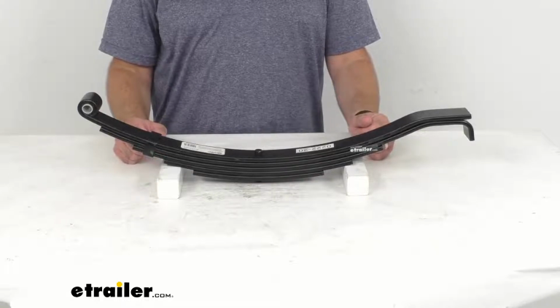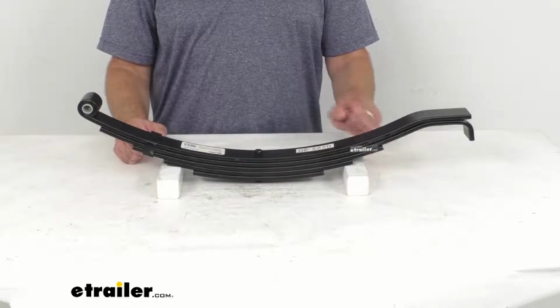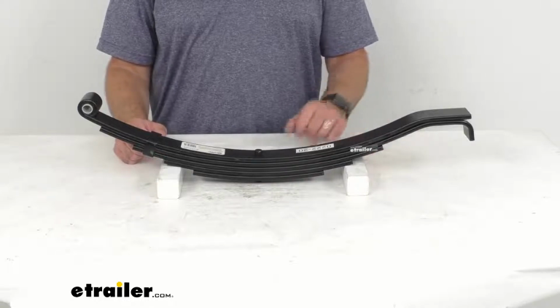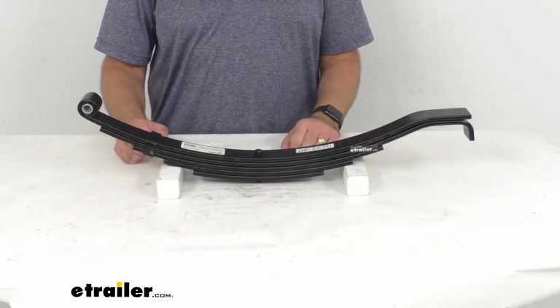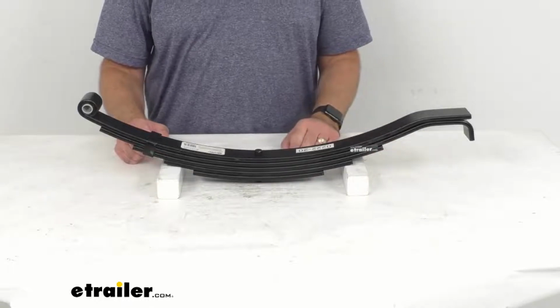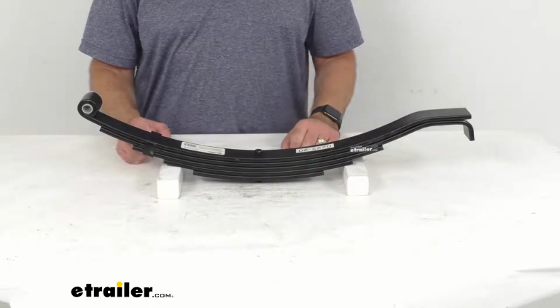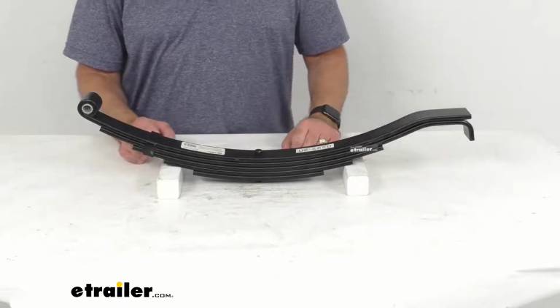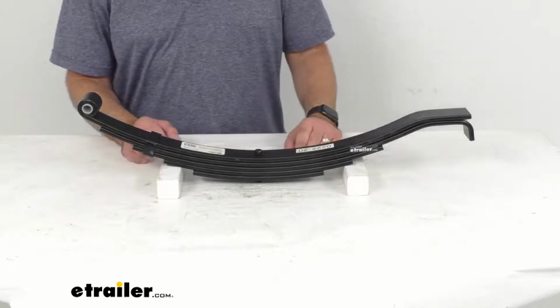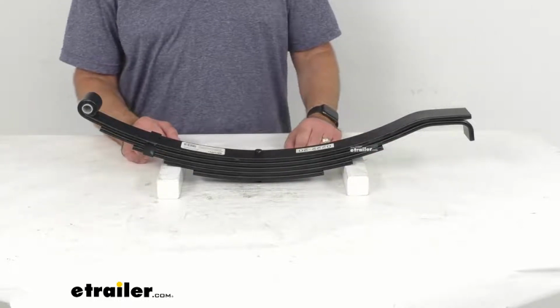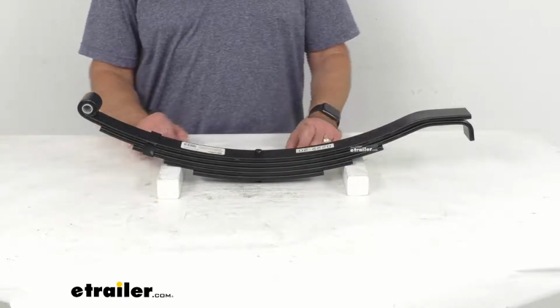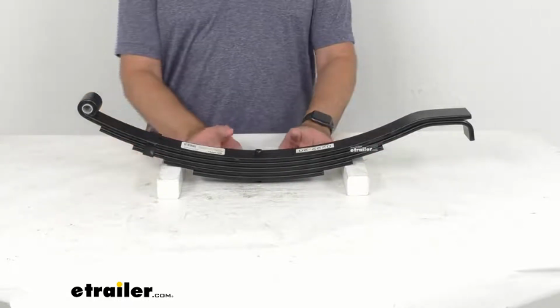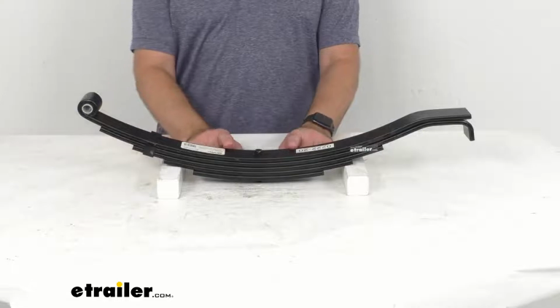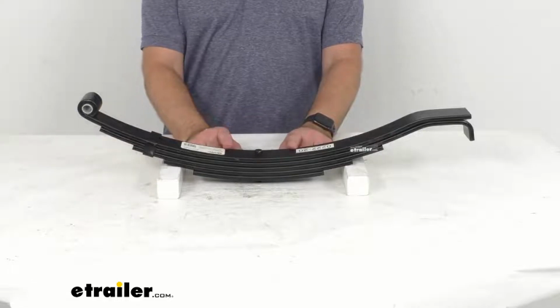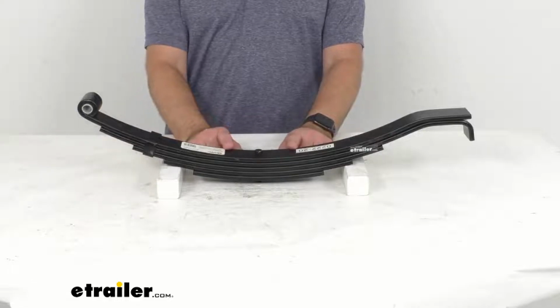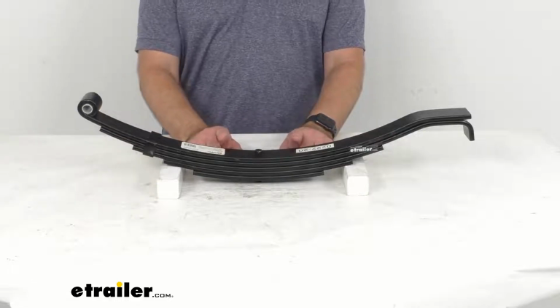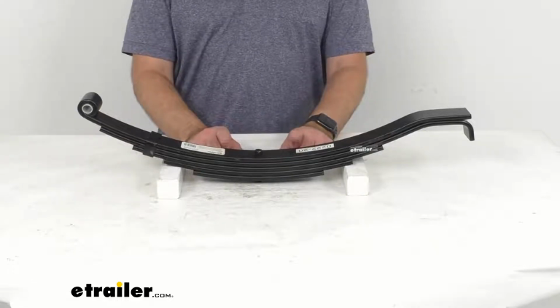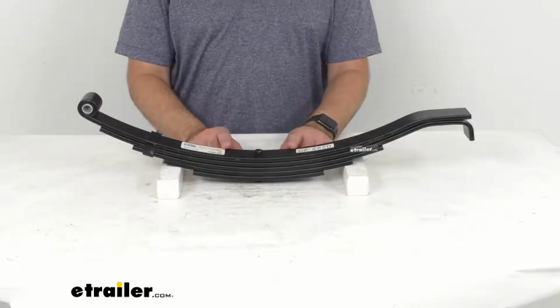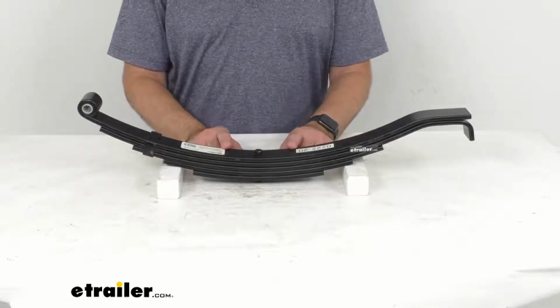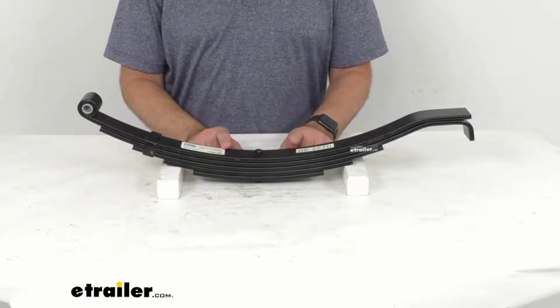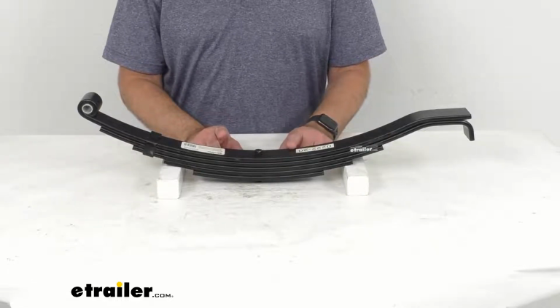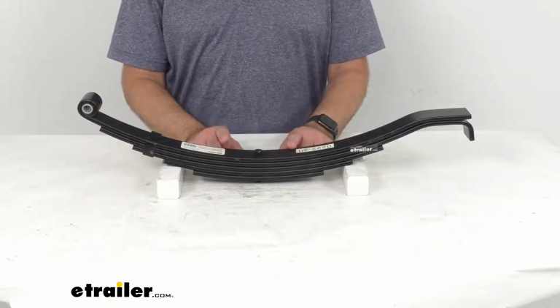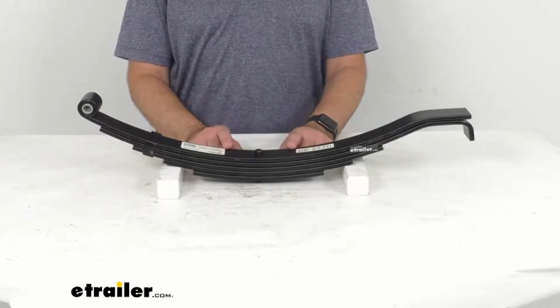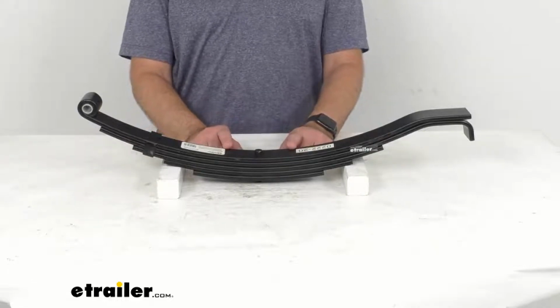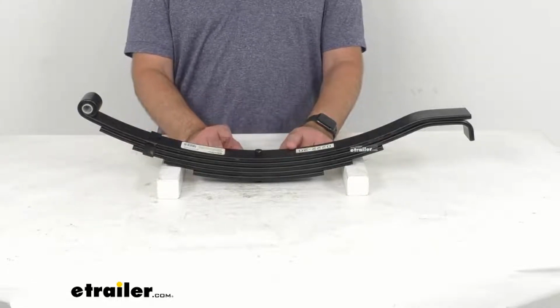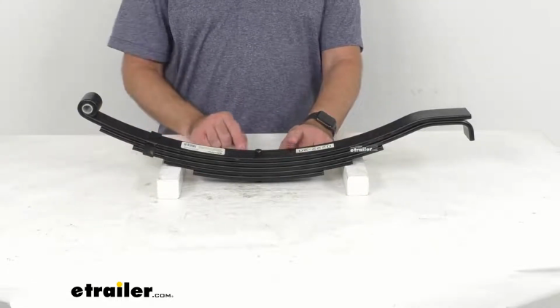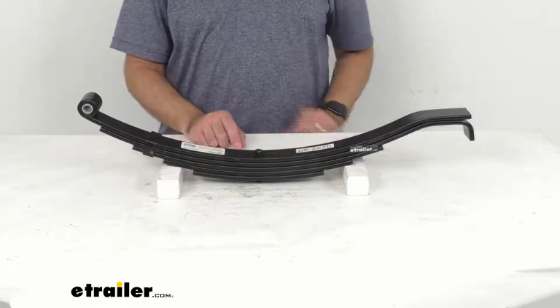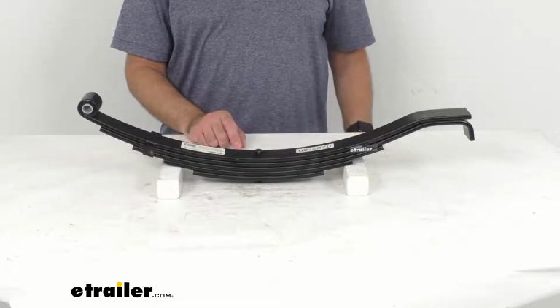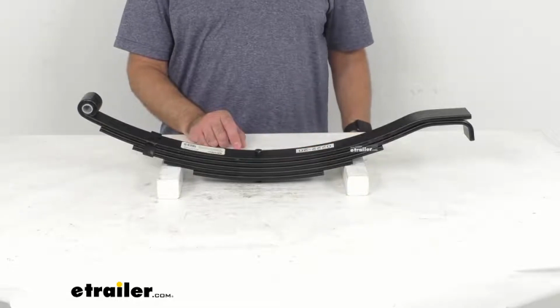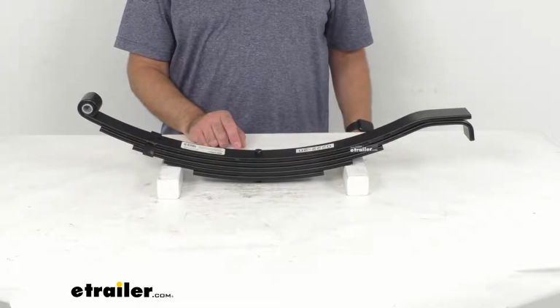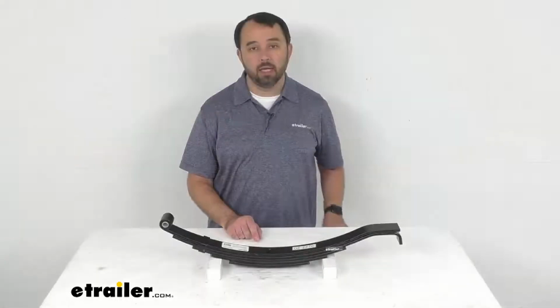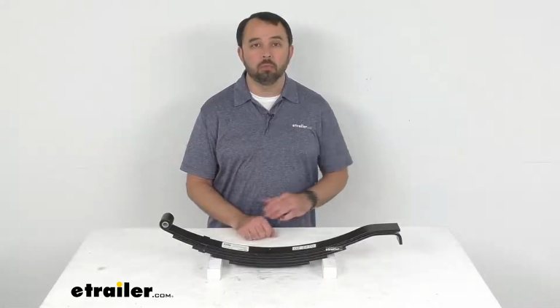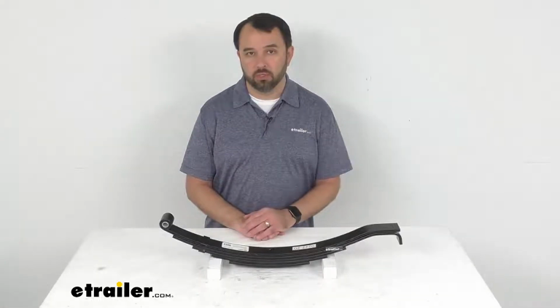One final note: to ensure proper axle alignment and suspension performance, leaf springs should always be replaced in pairs, and we do recommend installation by a professional.